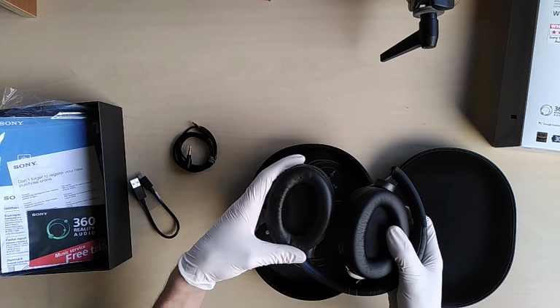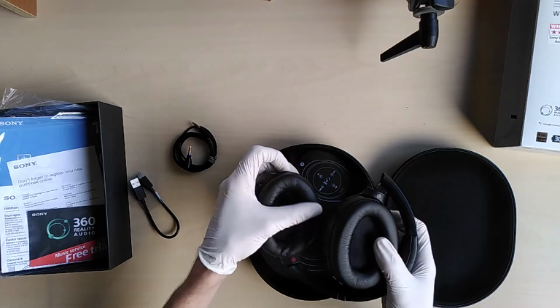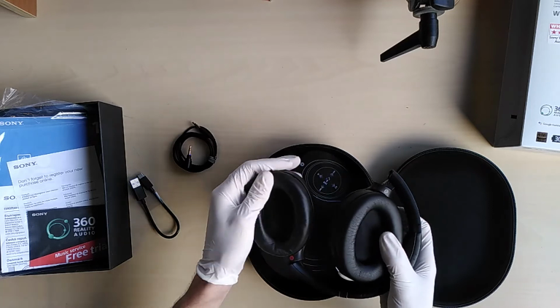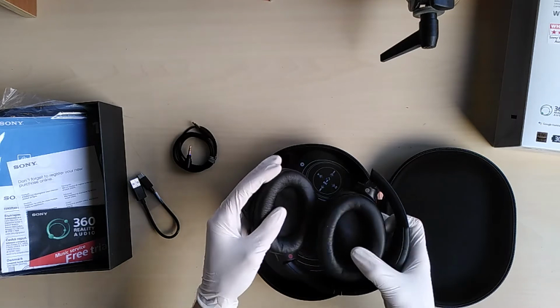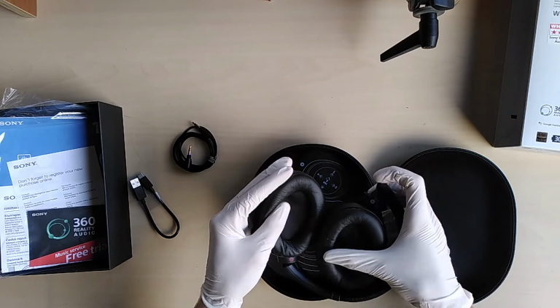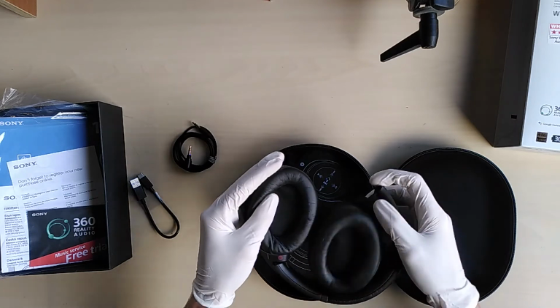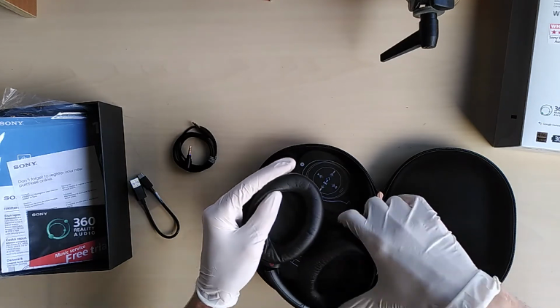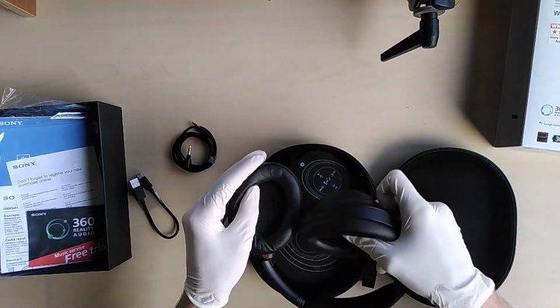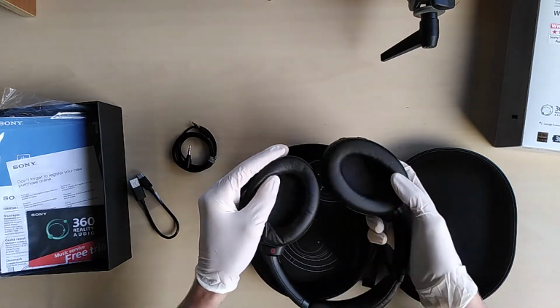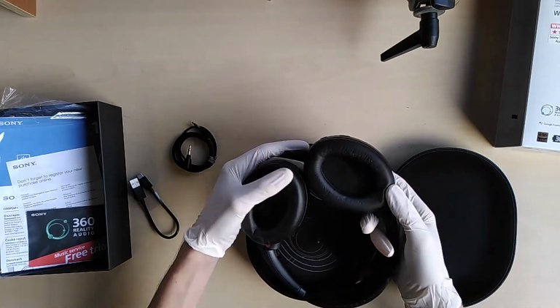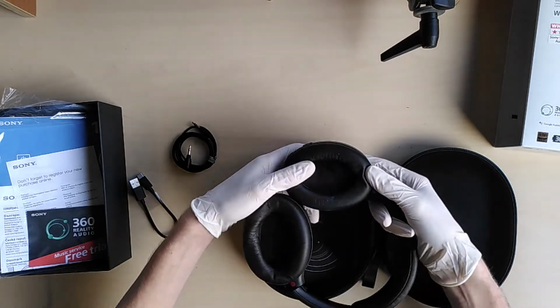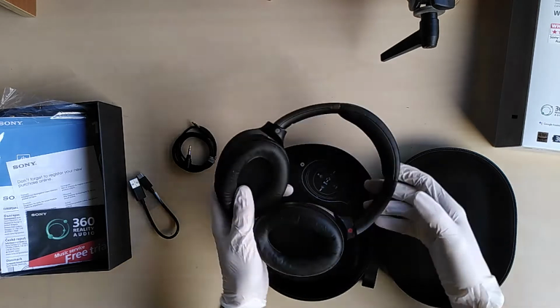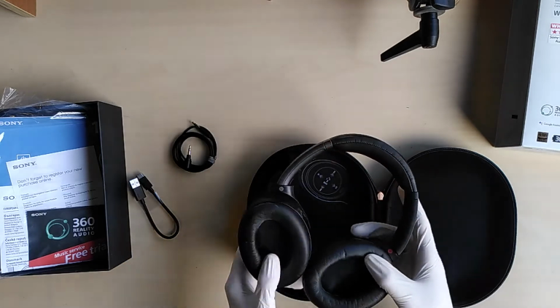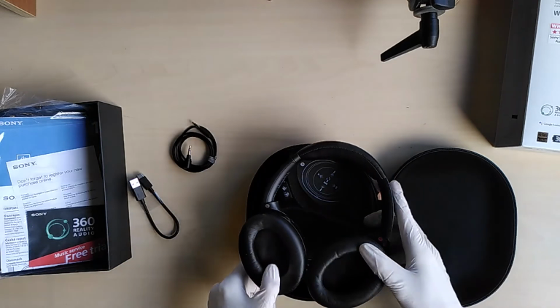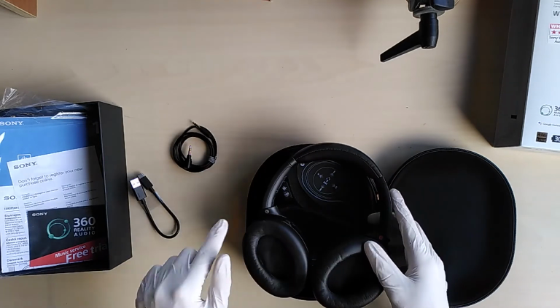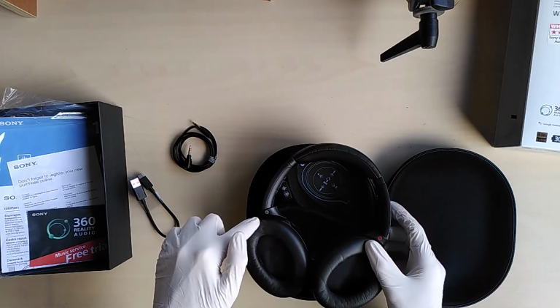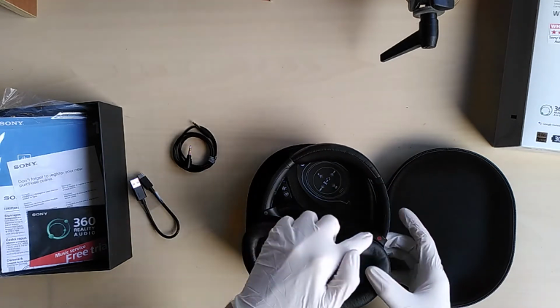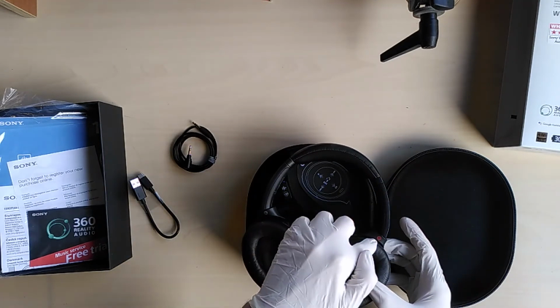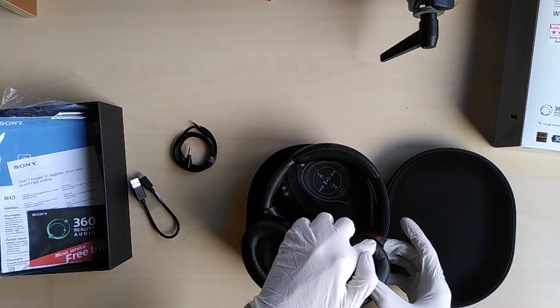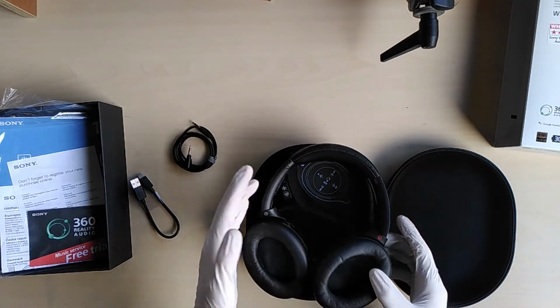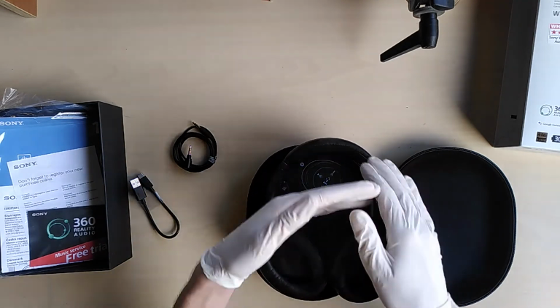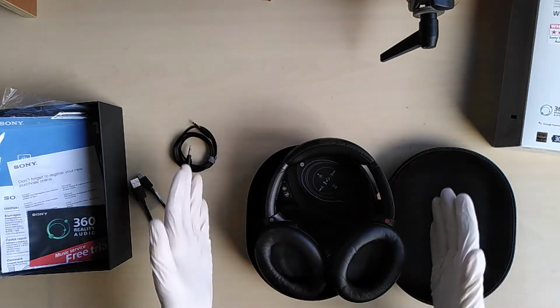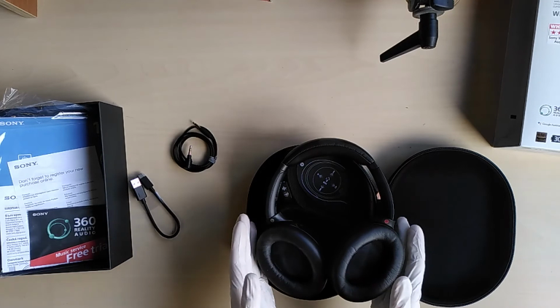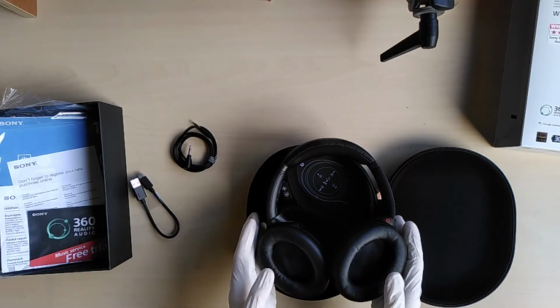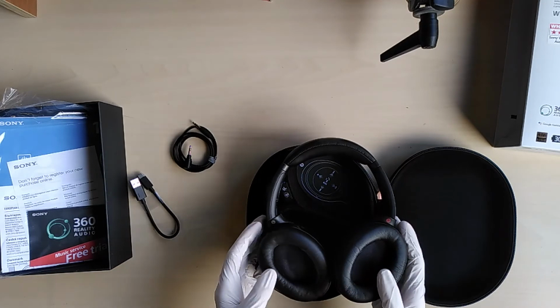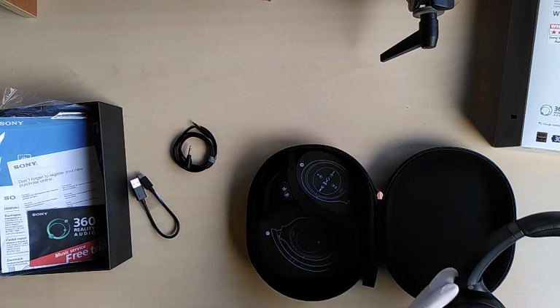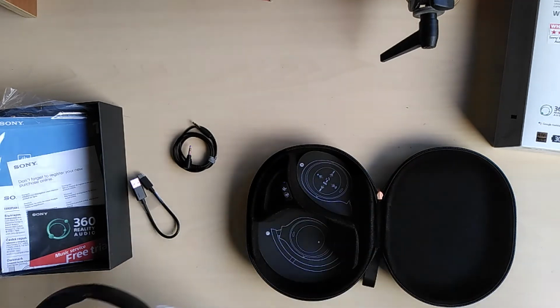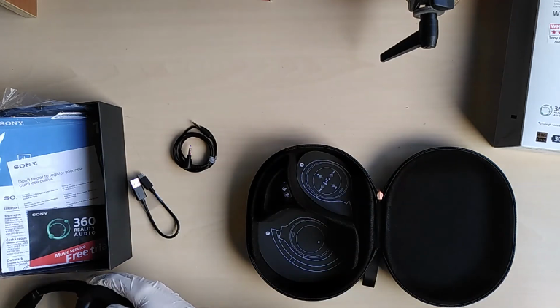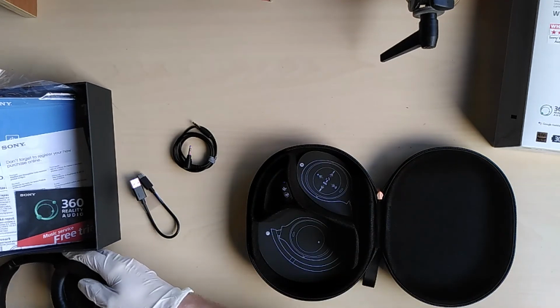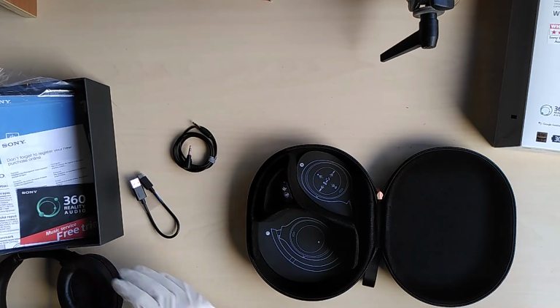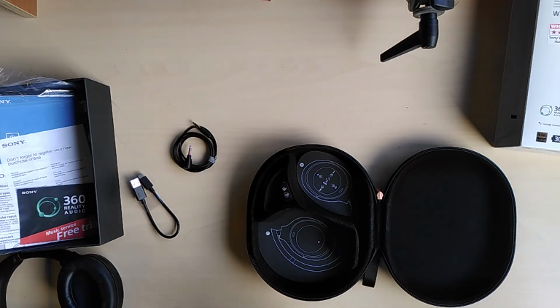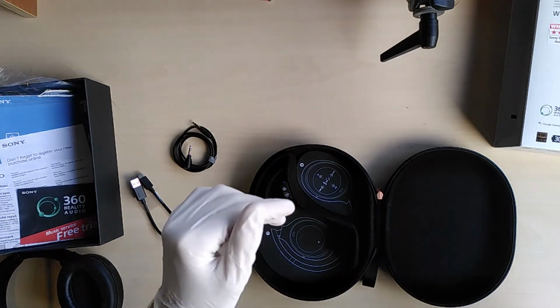It has a nice leather cover to protect the ears and to help with the noise cancelling. Of course with real leather there is less chance of sweating and itching. I hope you enjoyed this review — until next time!